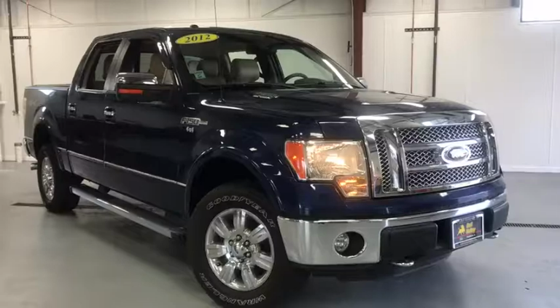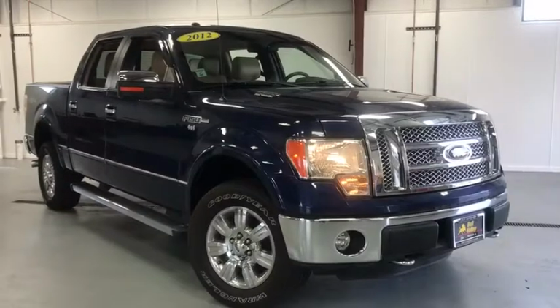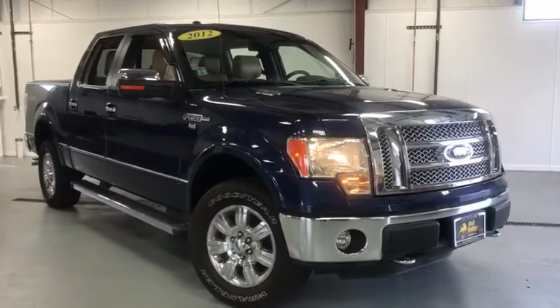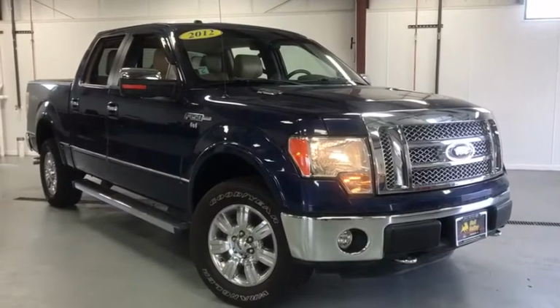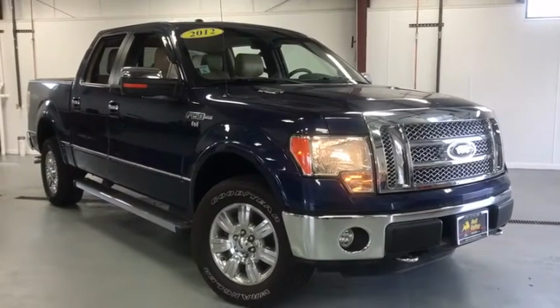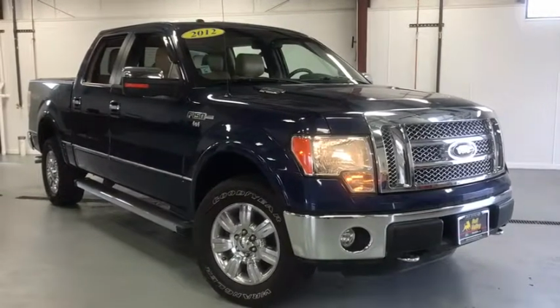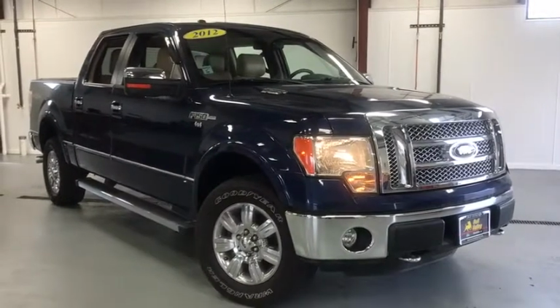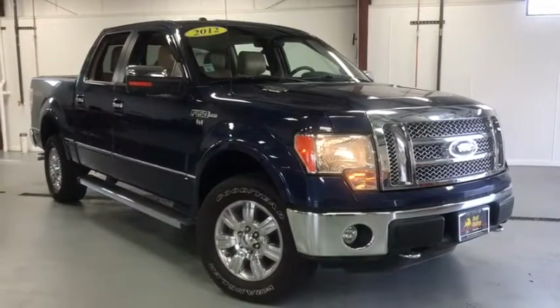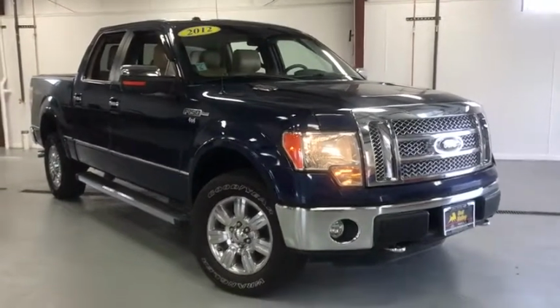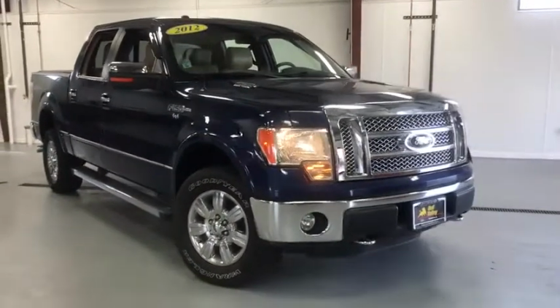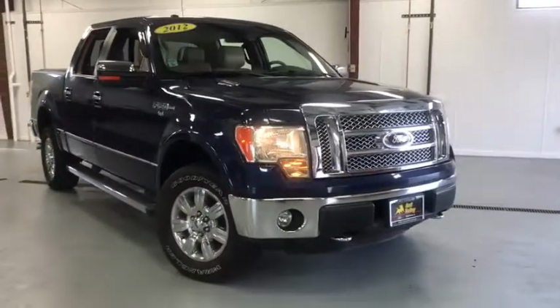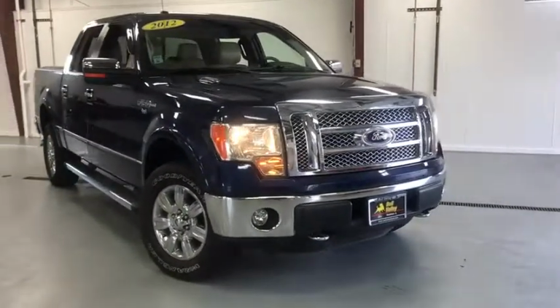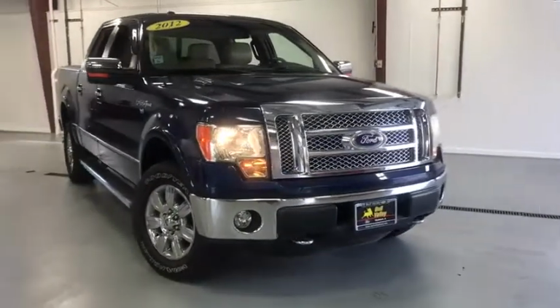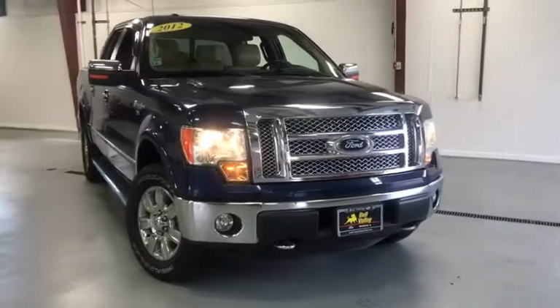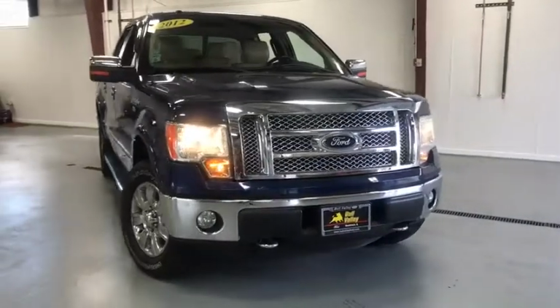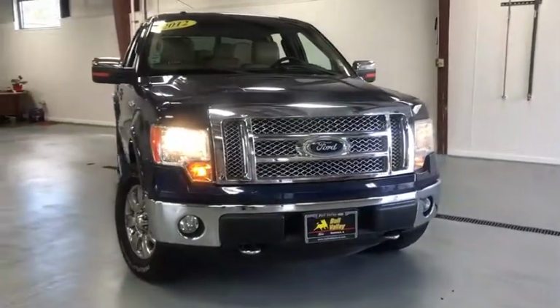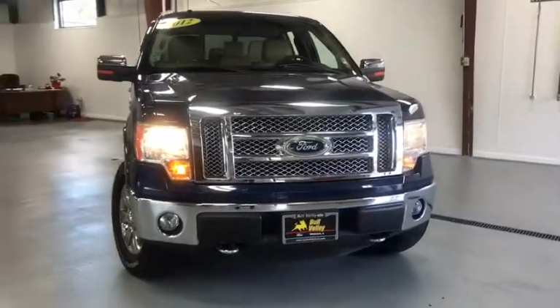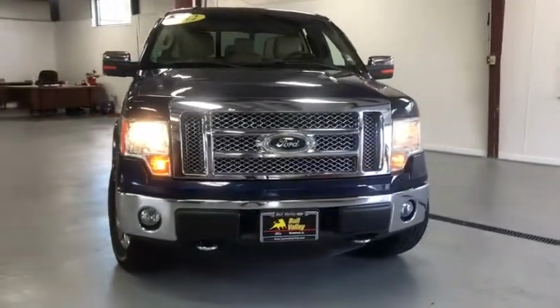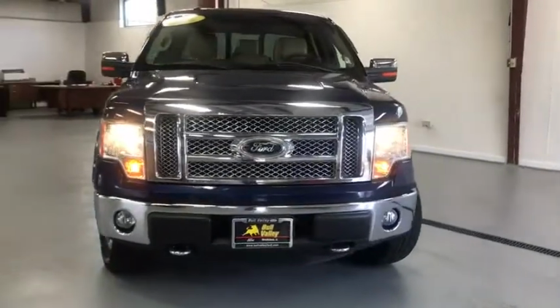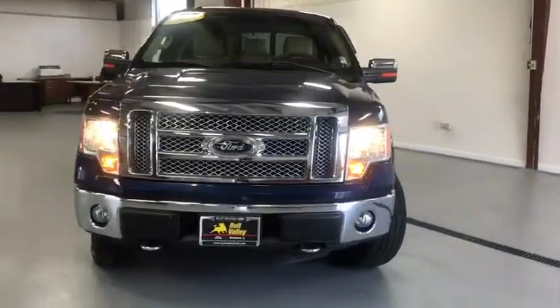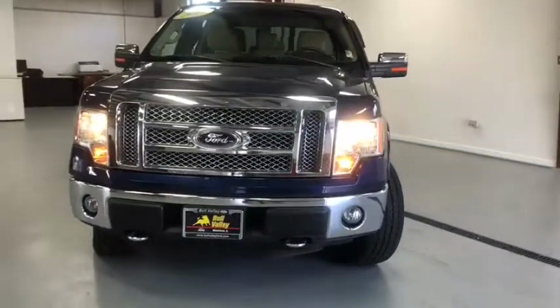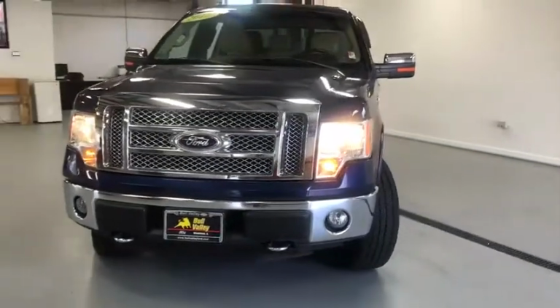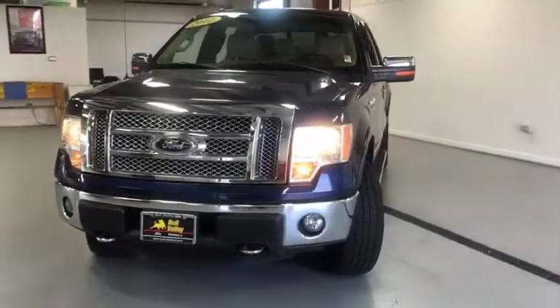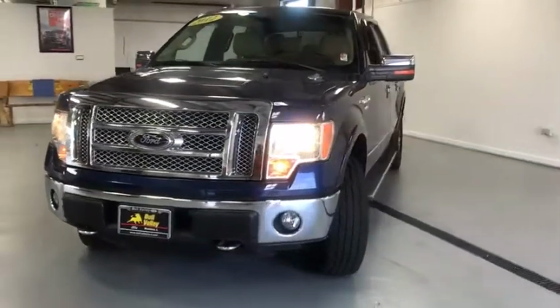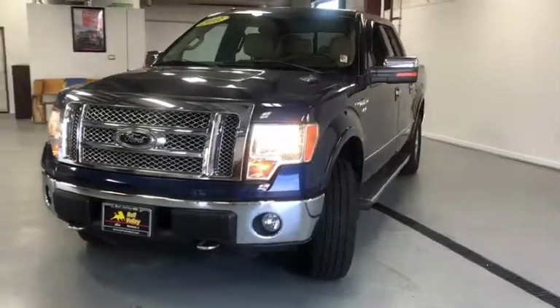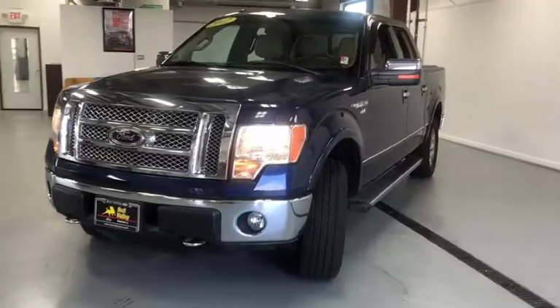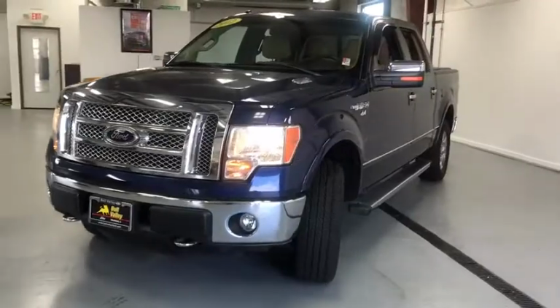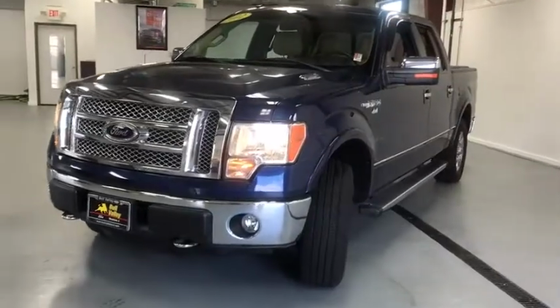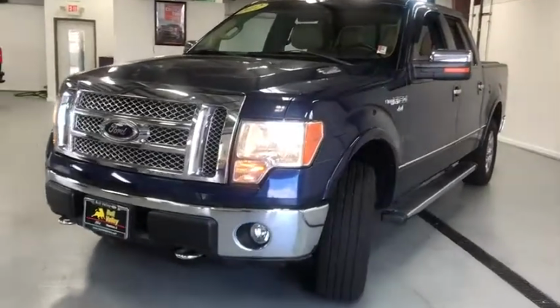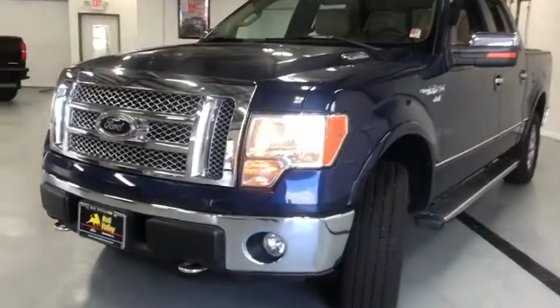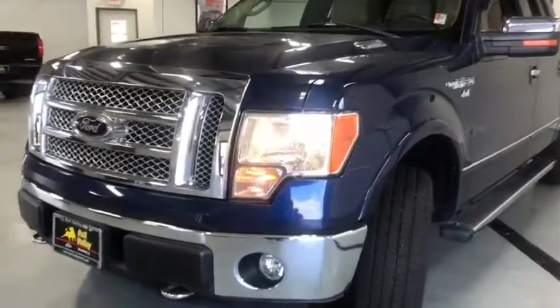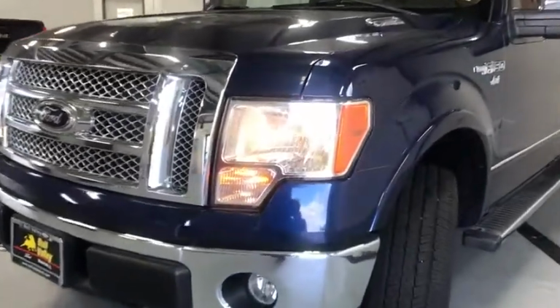The 2012 Ford F-150. A Ford F-150 knows how to handle any situation. It's built to follow orders. No whining. This vehicle has less than 85,000 miles.